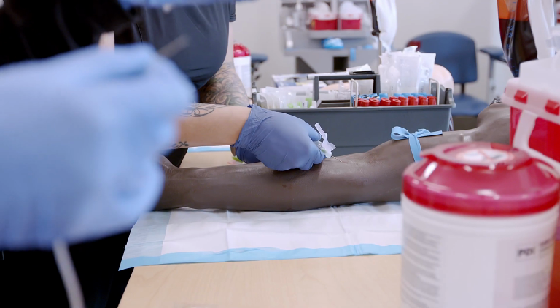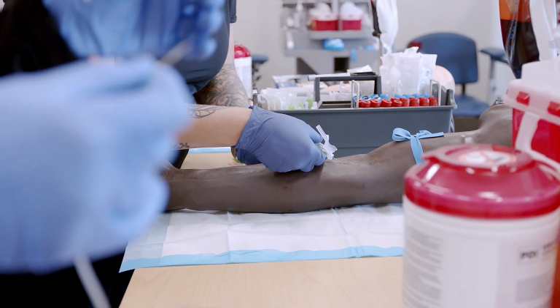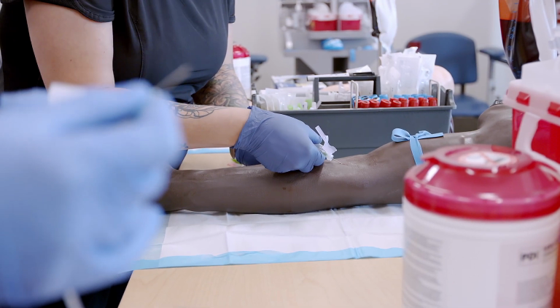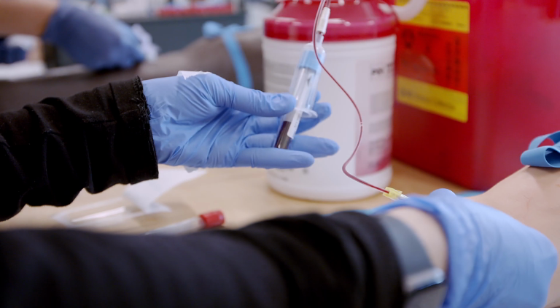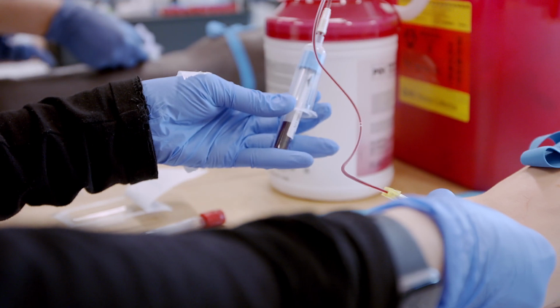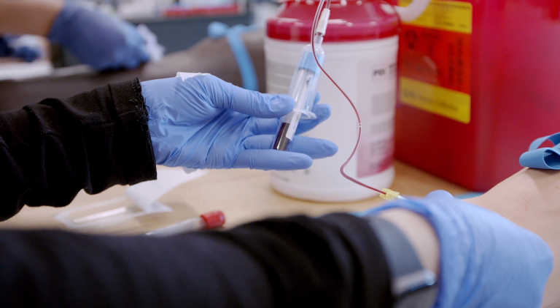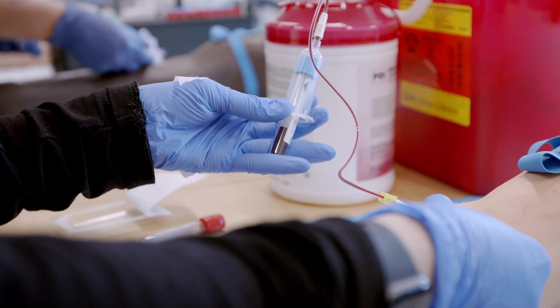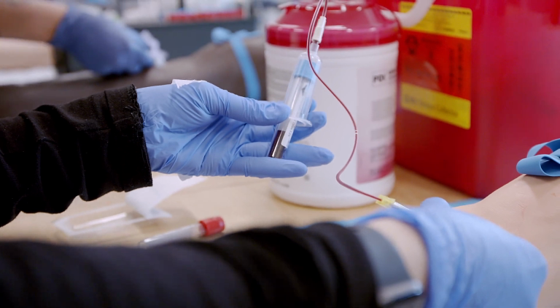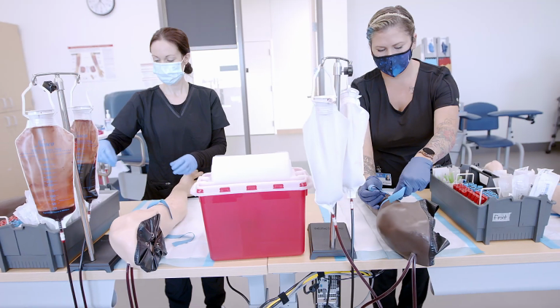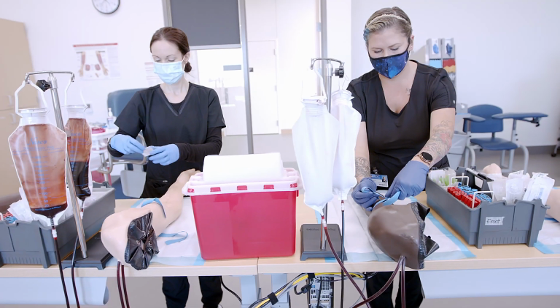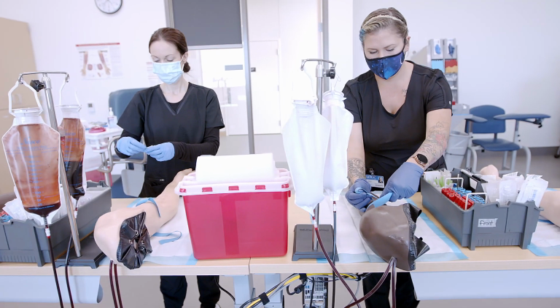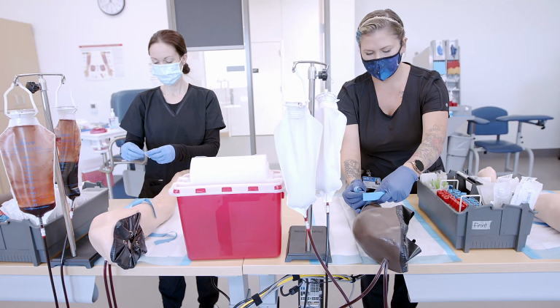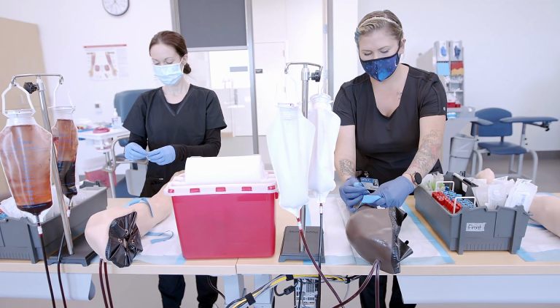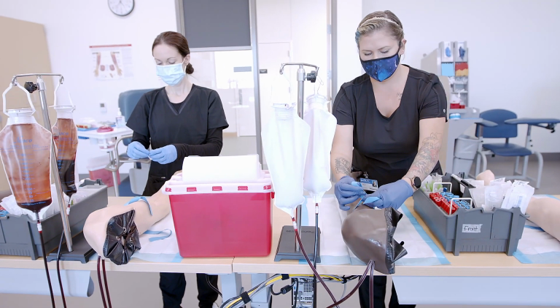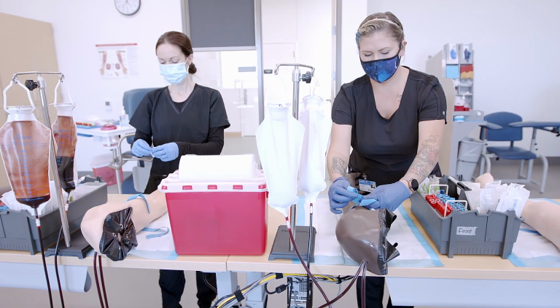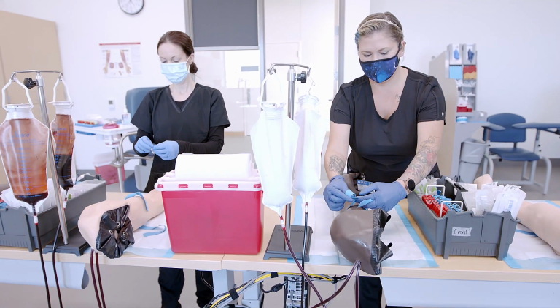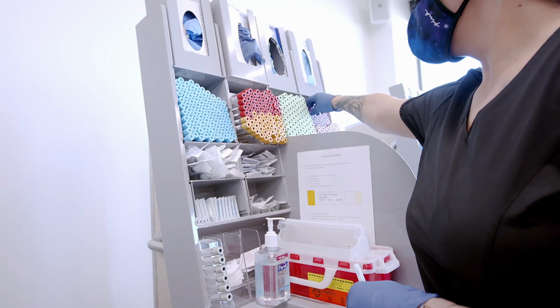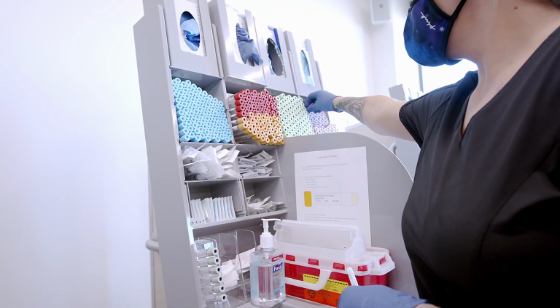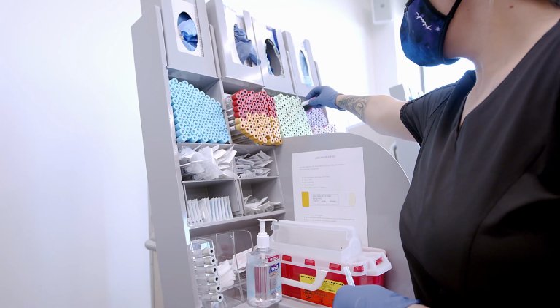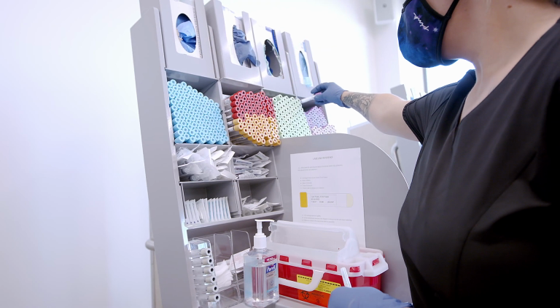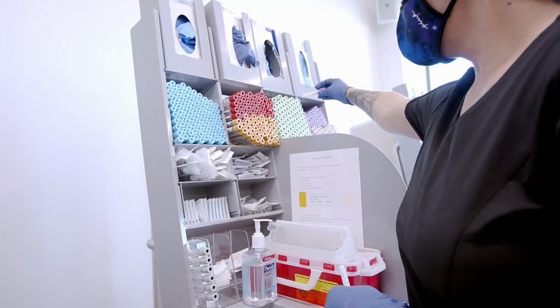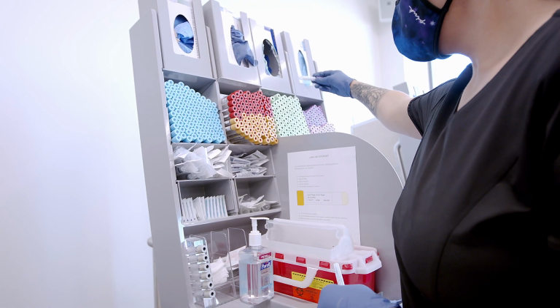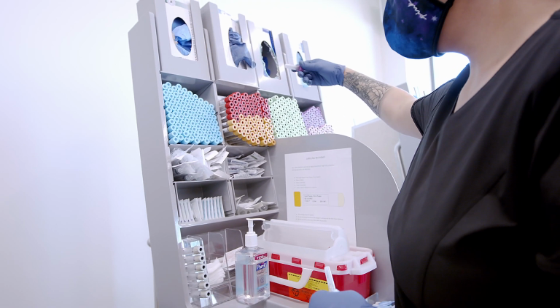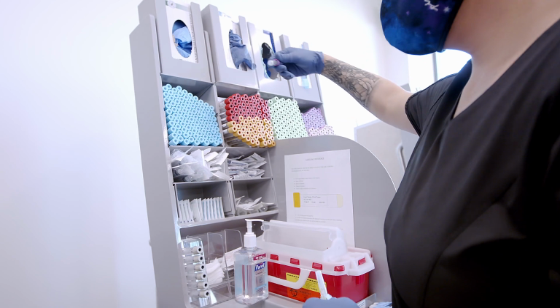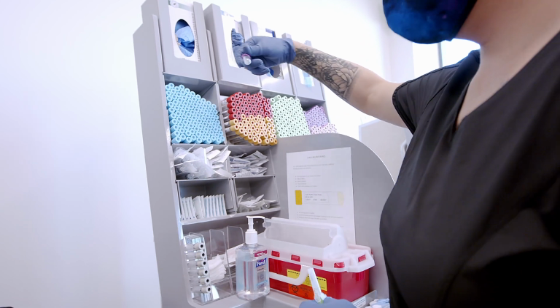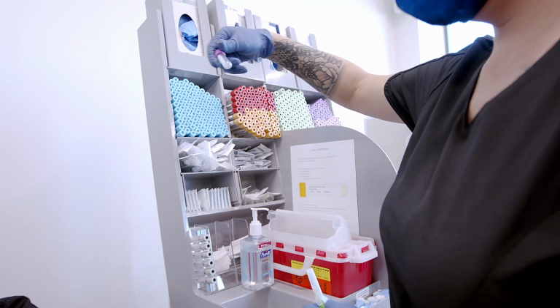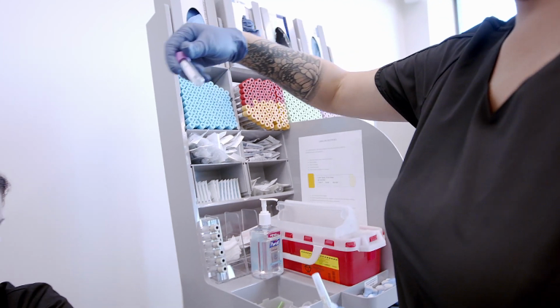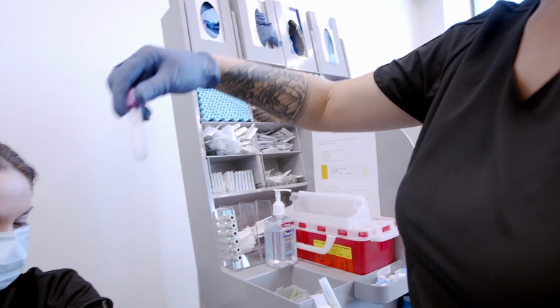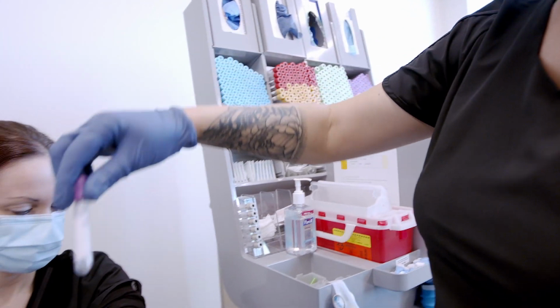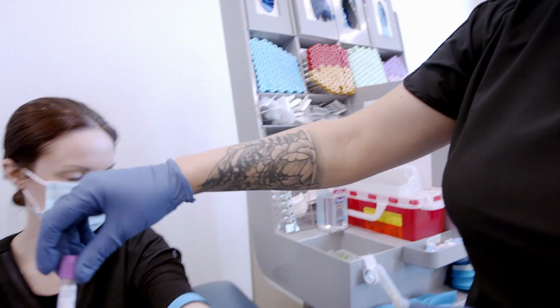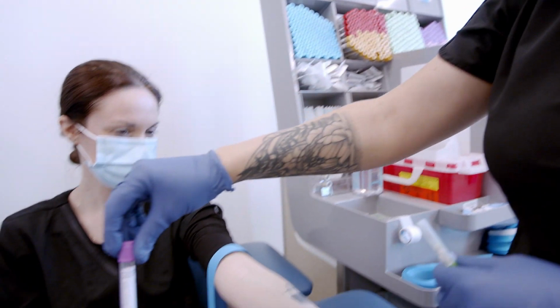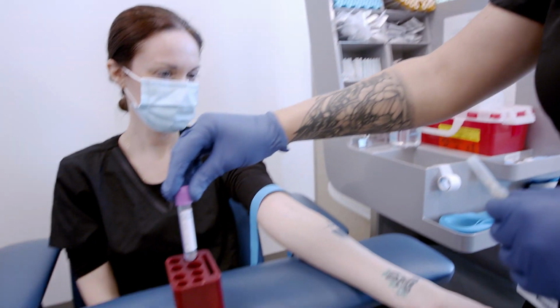In just one term you can earn your phlebotomy technician certificate and be working in the field as a phlebotomist. Phlebotomy is often an excellent stepping stone in other careers in healthcare, such as medical assisting.